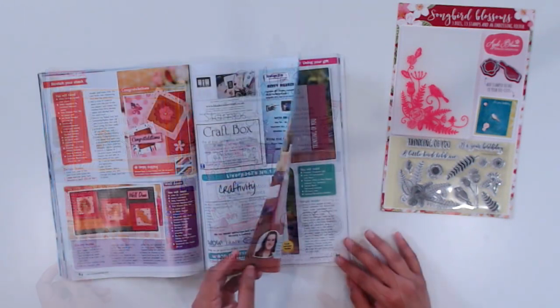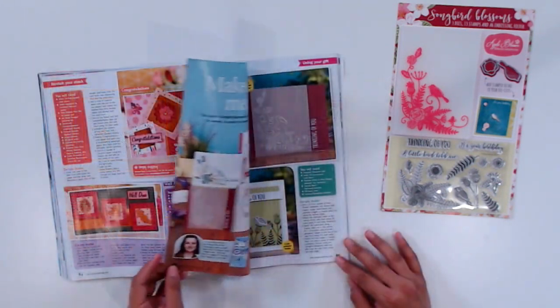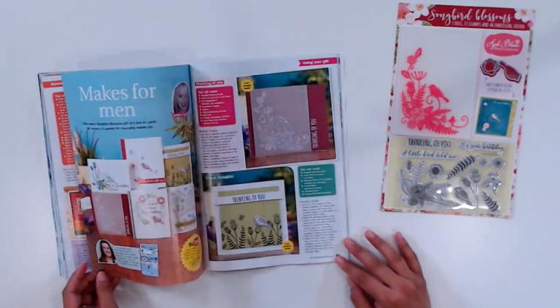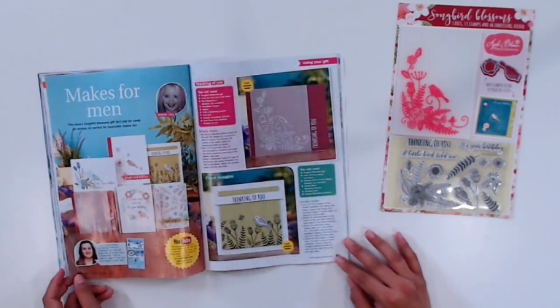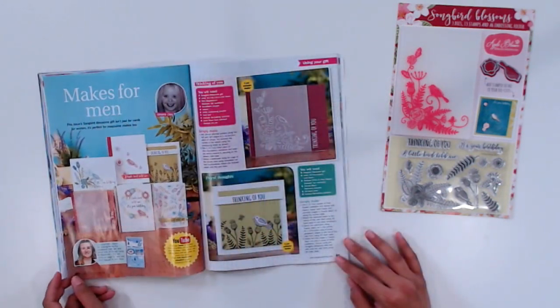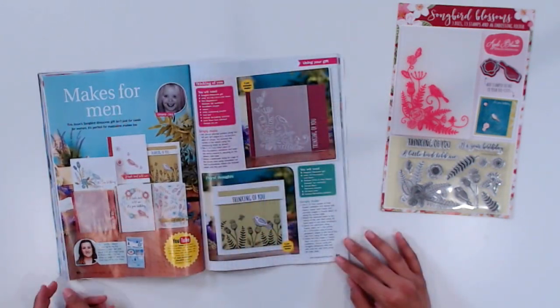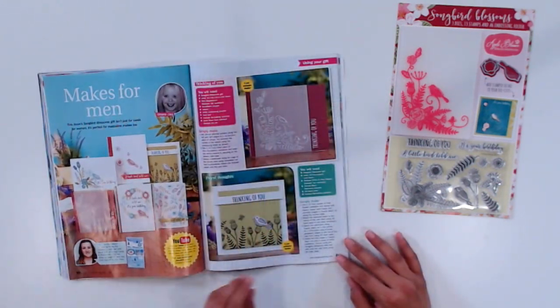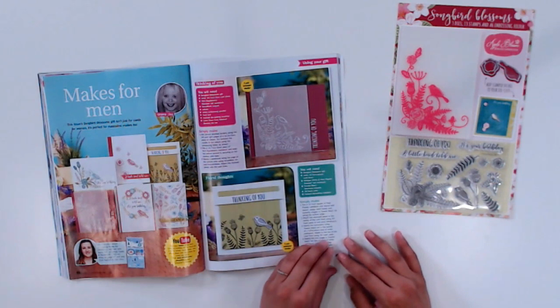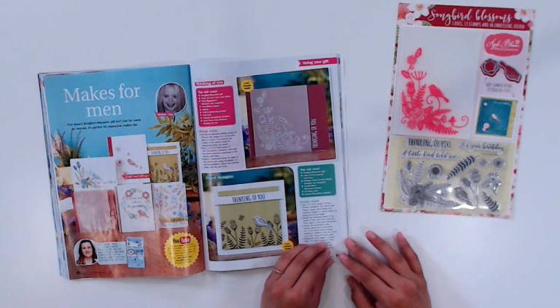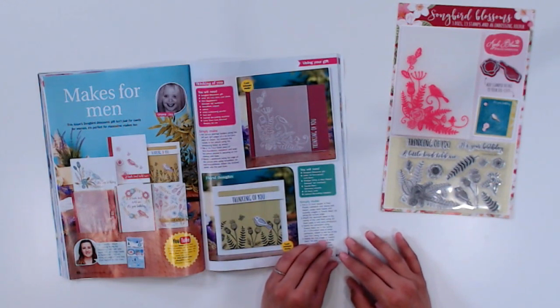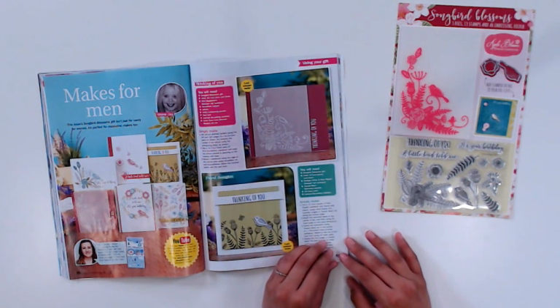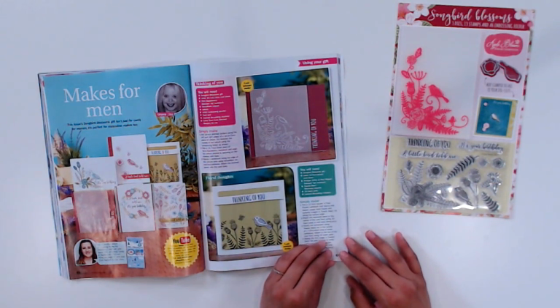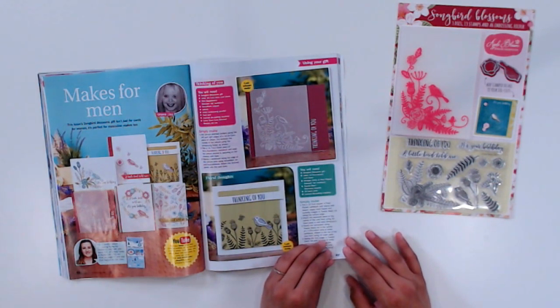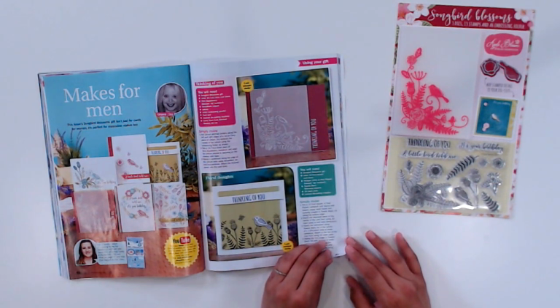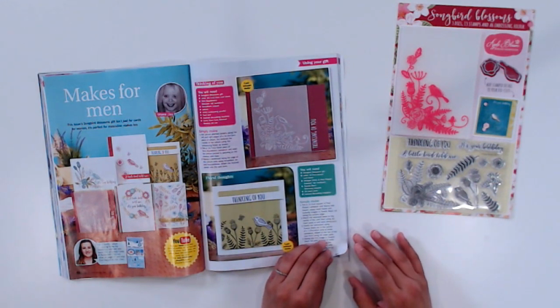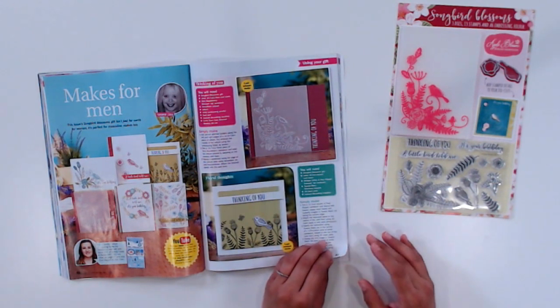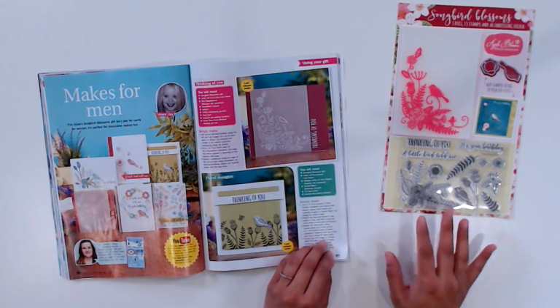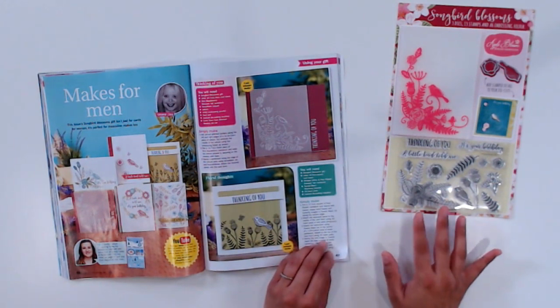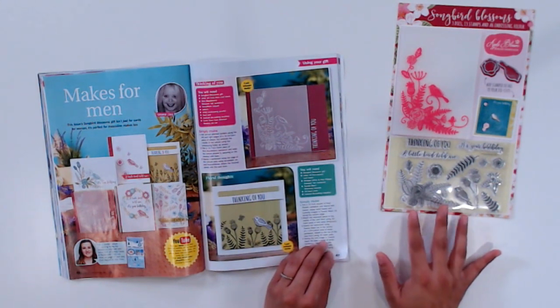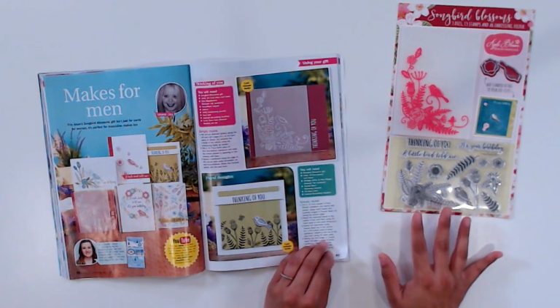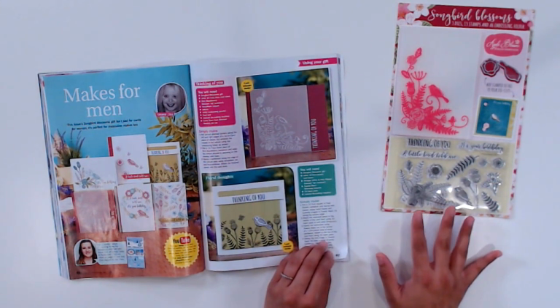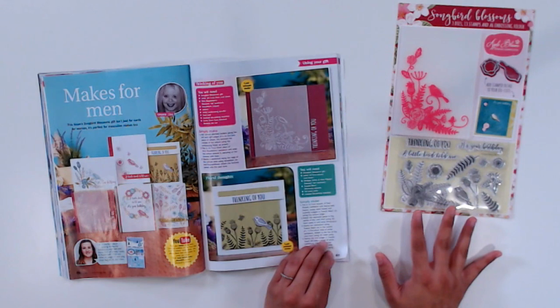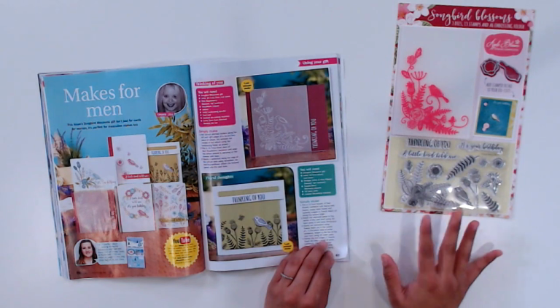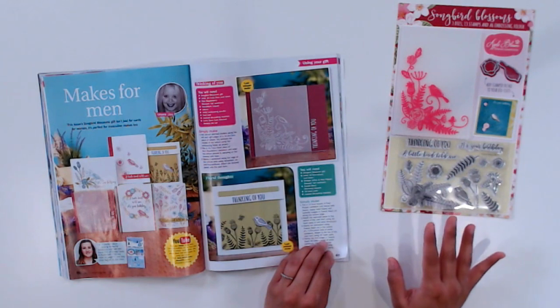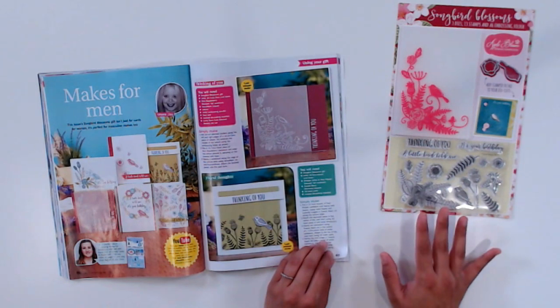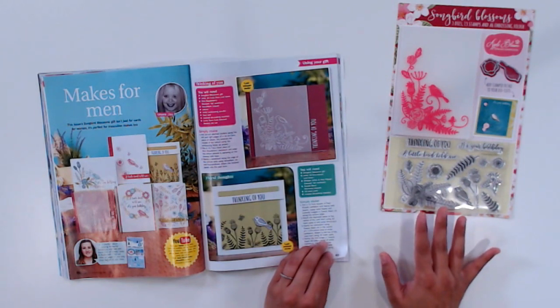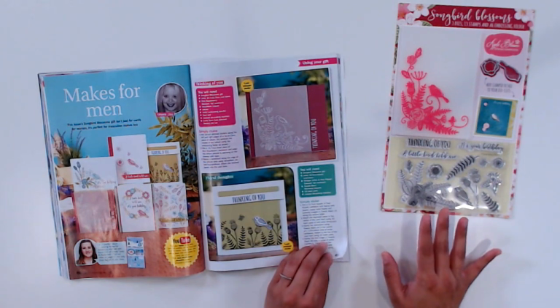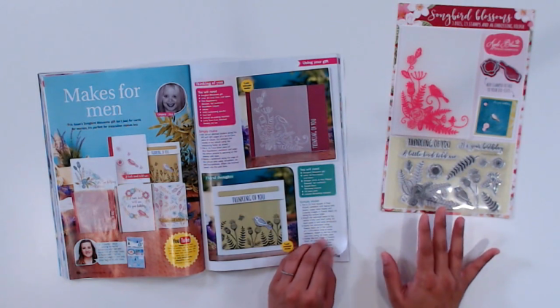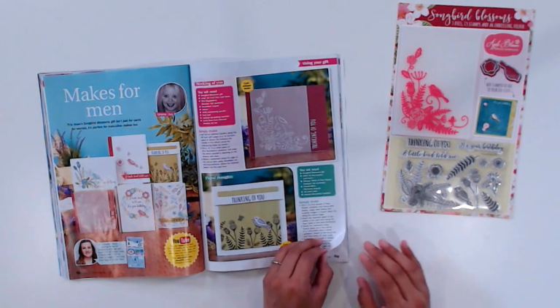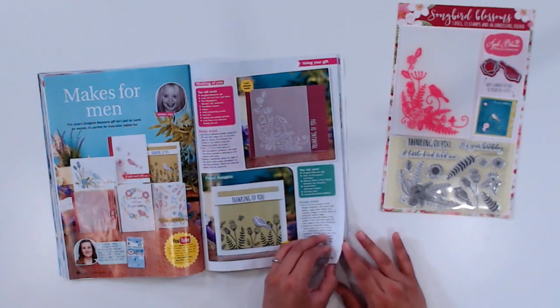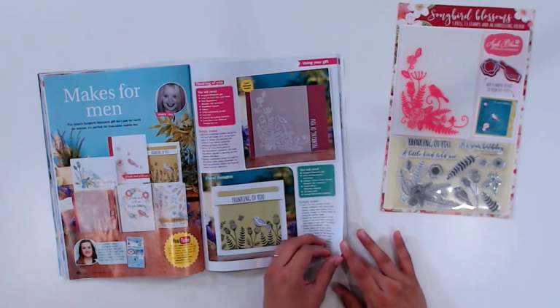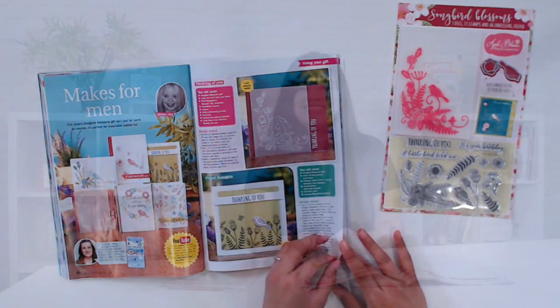Also on page 66, Simone Clay shows us how to make six masculine cards. Now while the gift set is a little on the feminine side, it's so versatile and can be used for masculine makes as well.